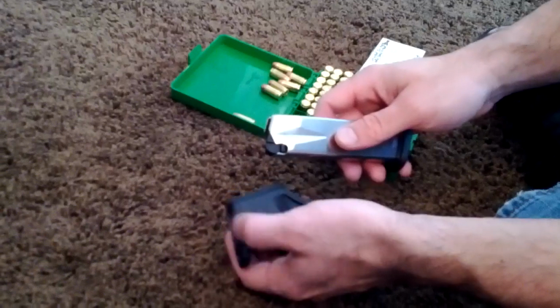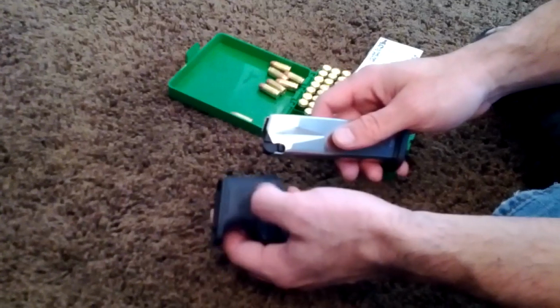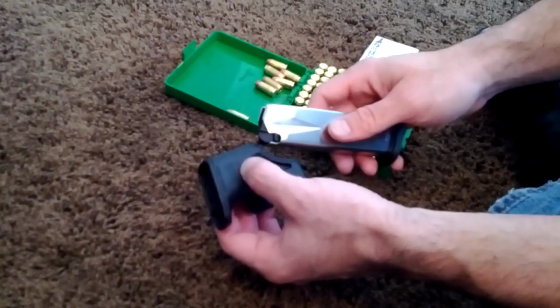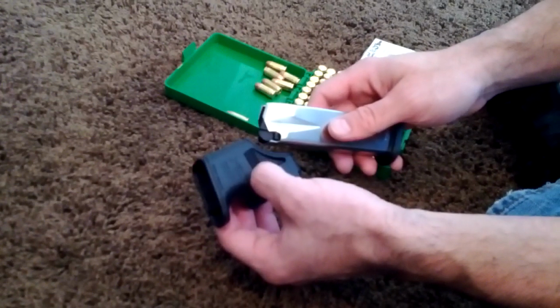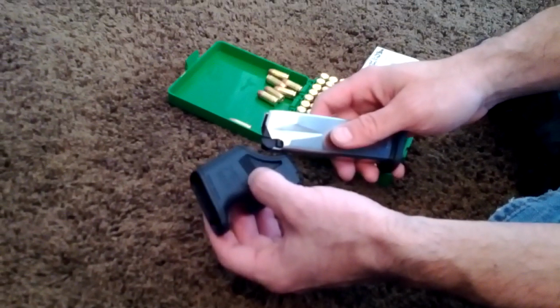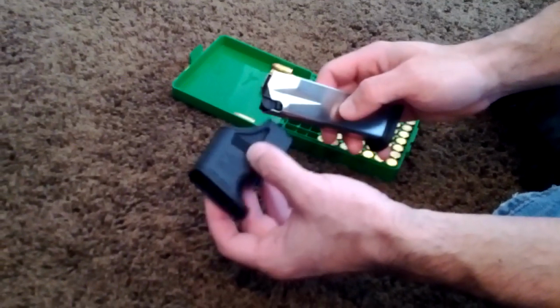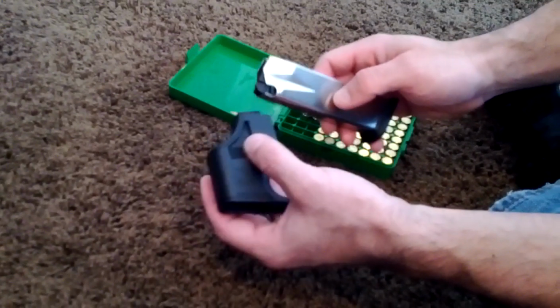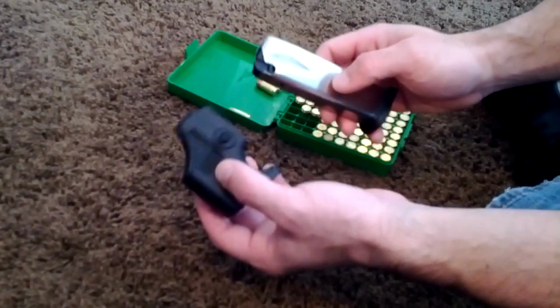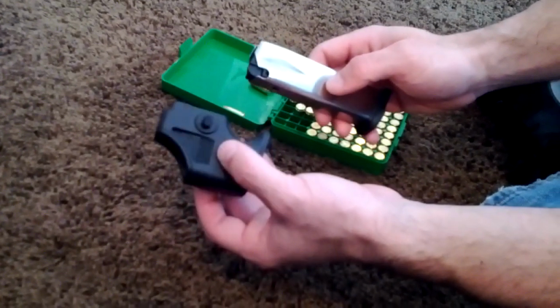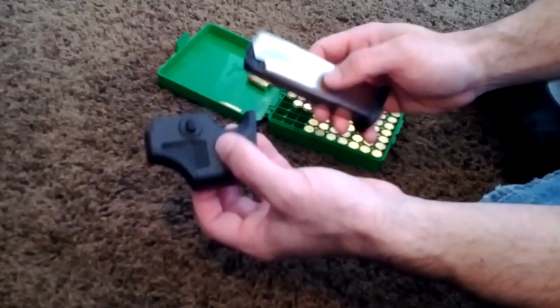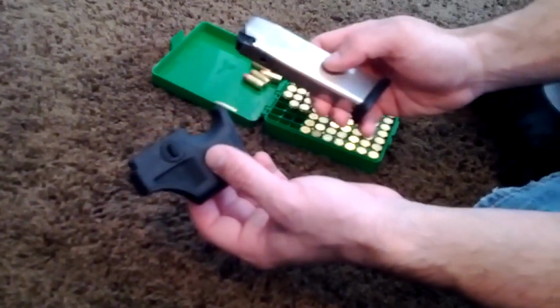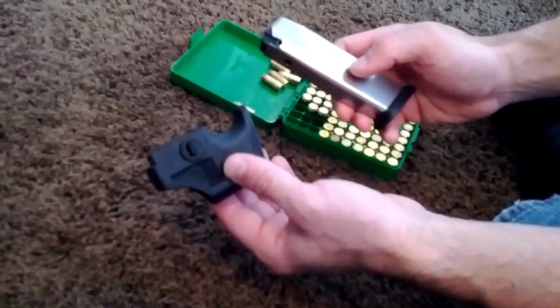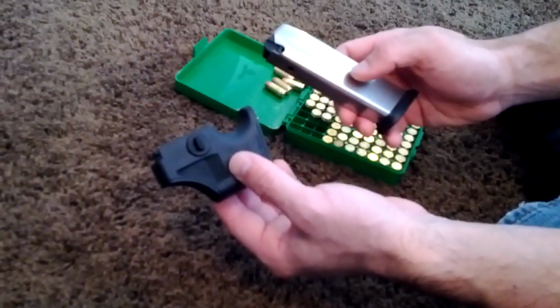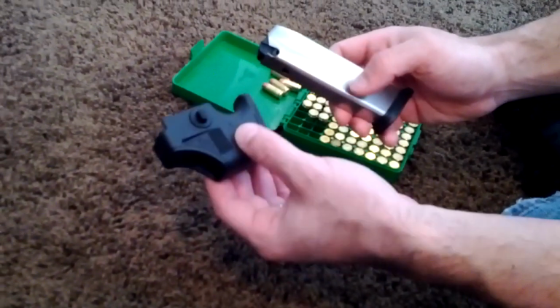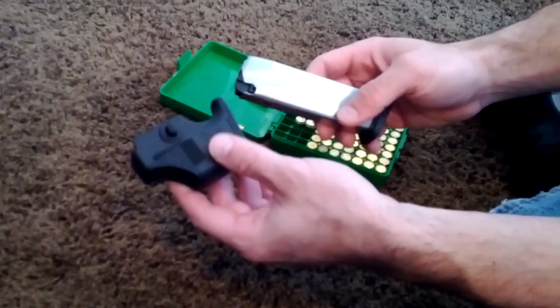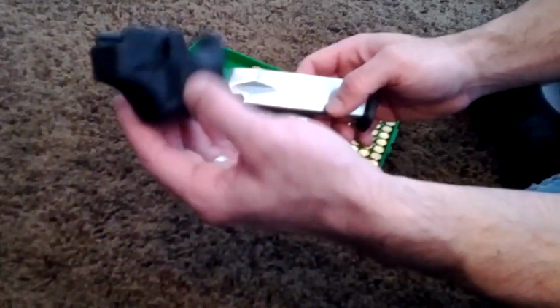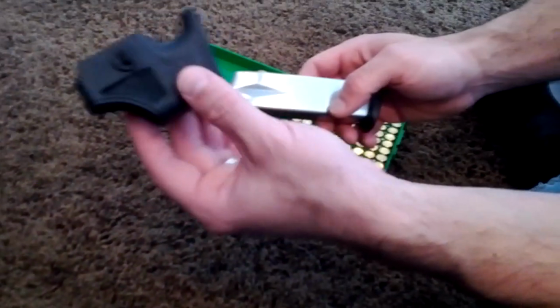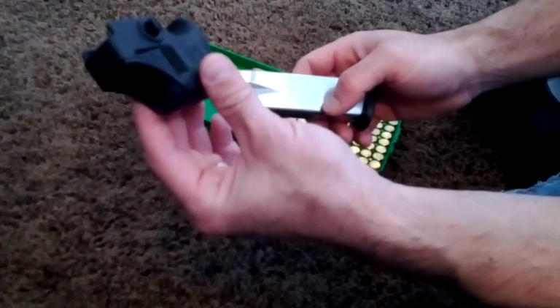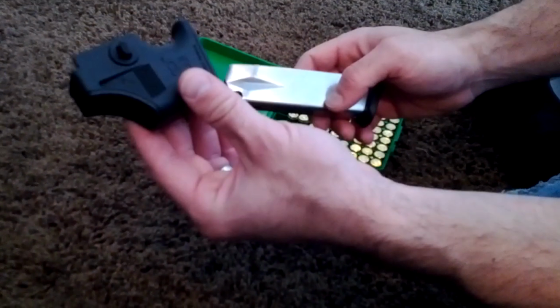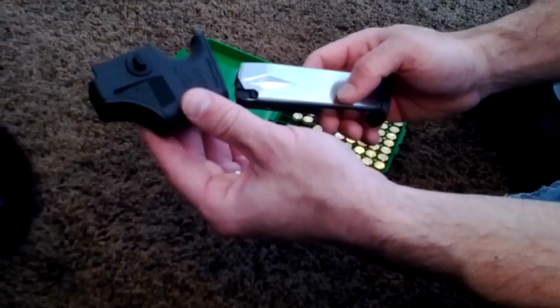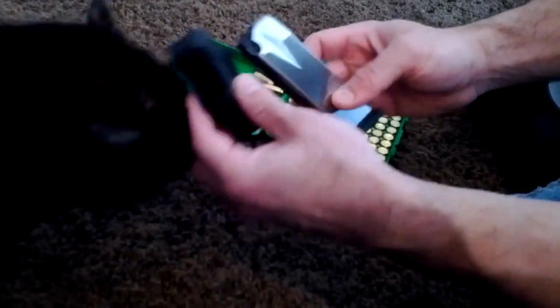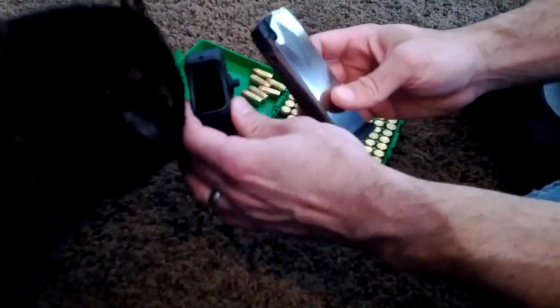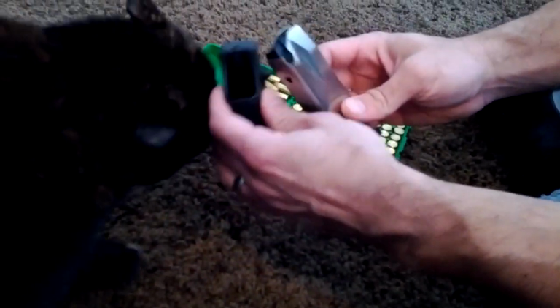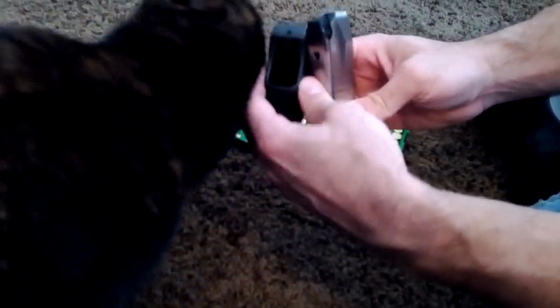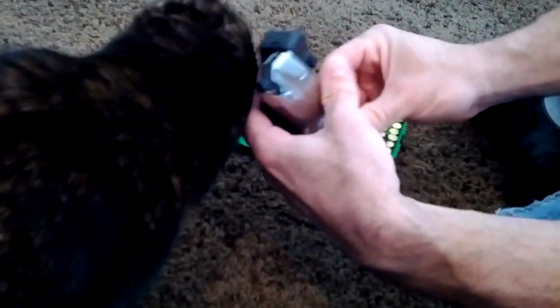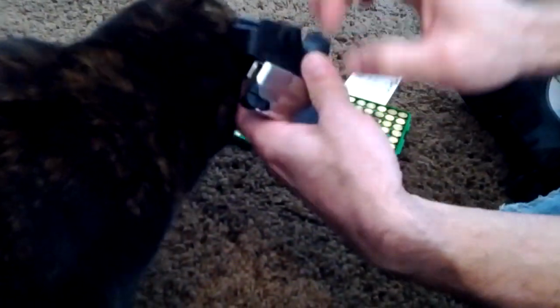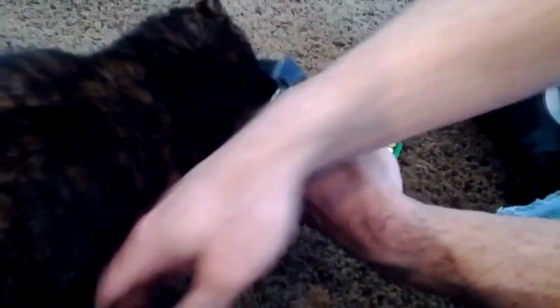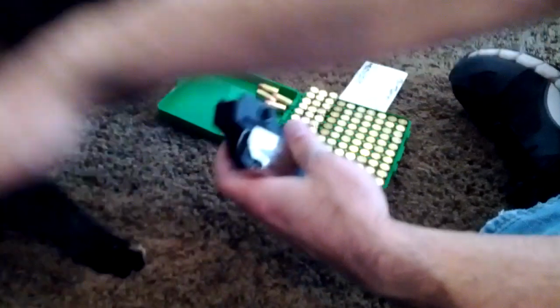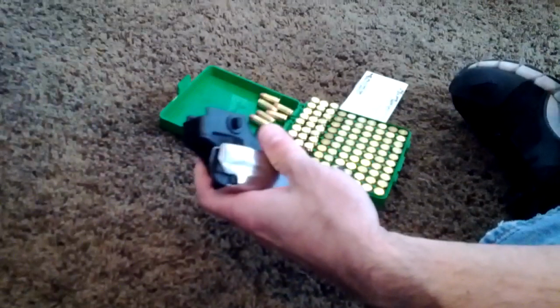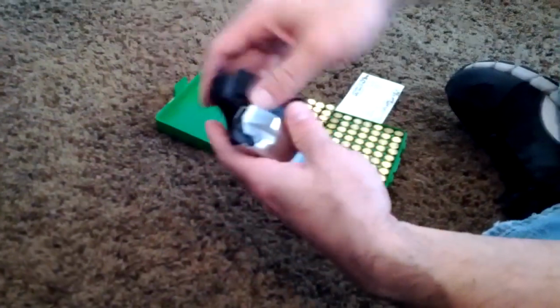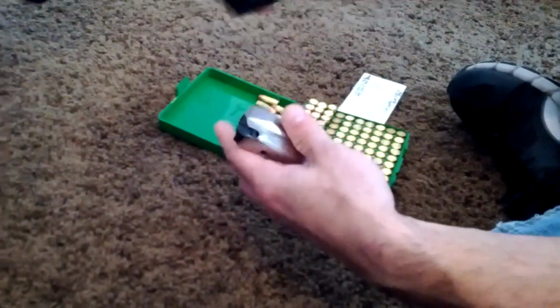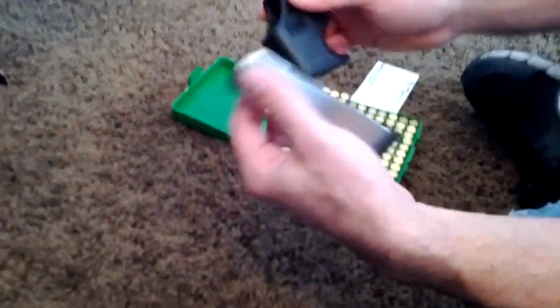My son Drew is going to help me demonstrate here how to put this in there — he's going to film this for me. So we're going to take my Springfield XDE speed loader and my 9mm magazine. Jasper, we don't want your help.